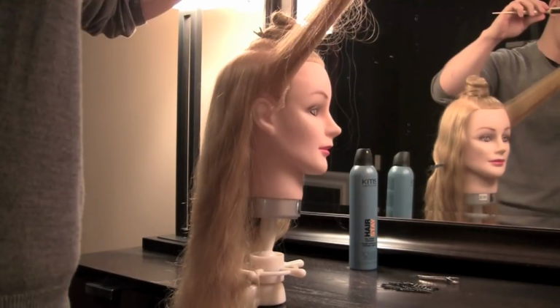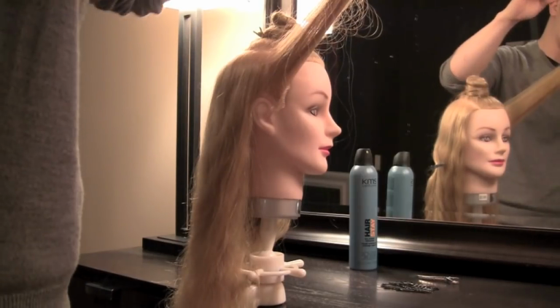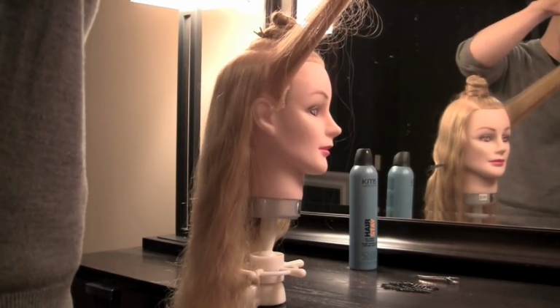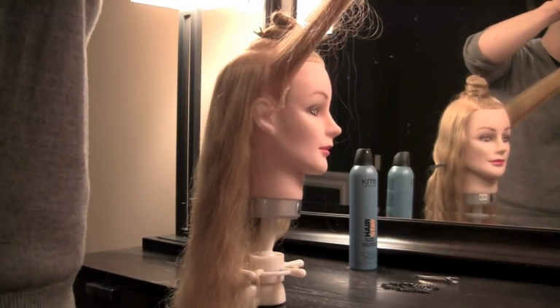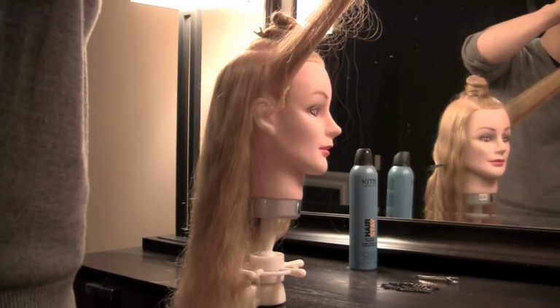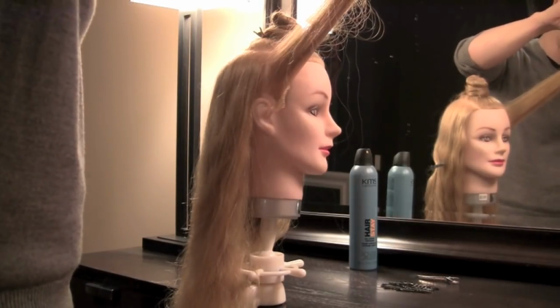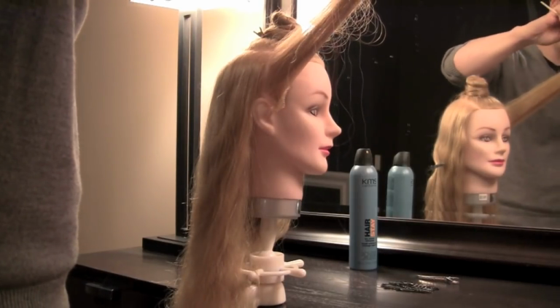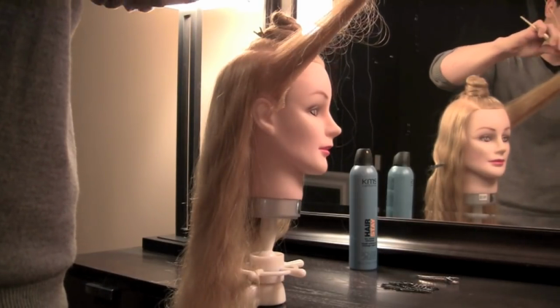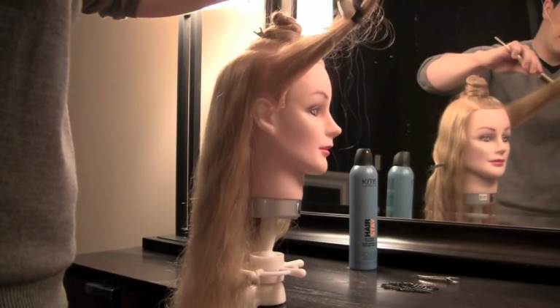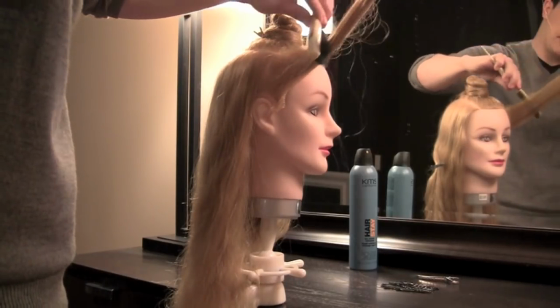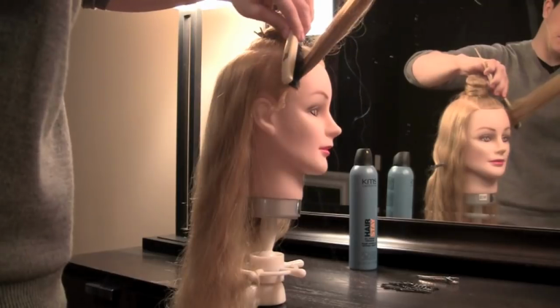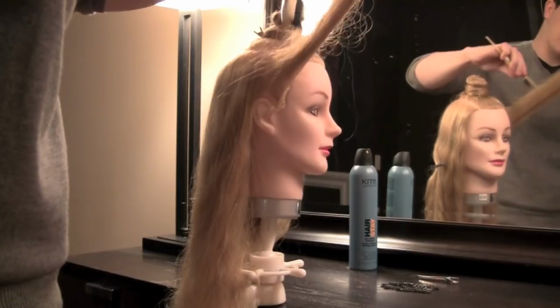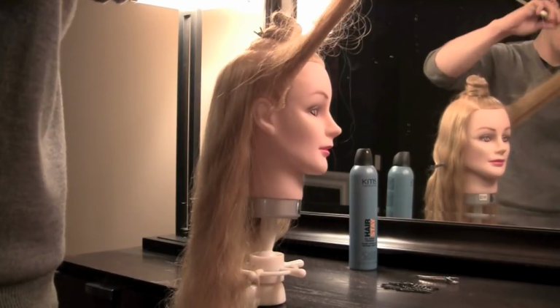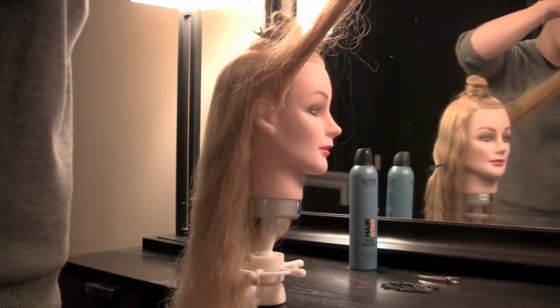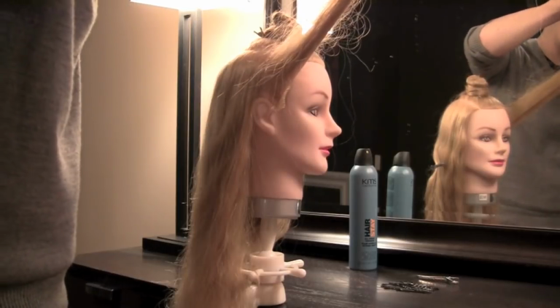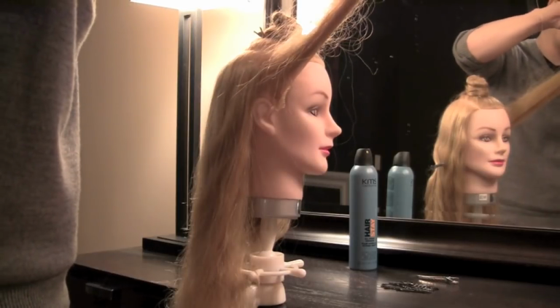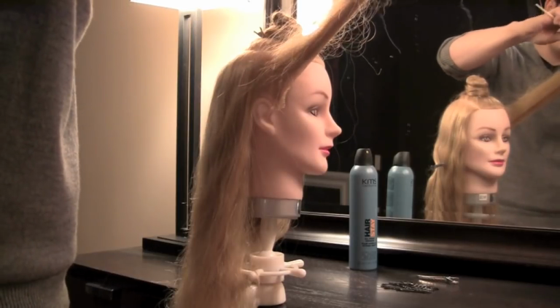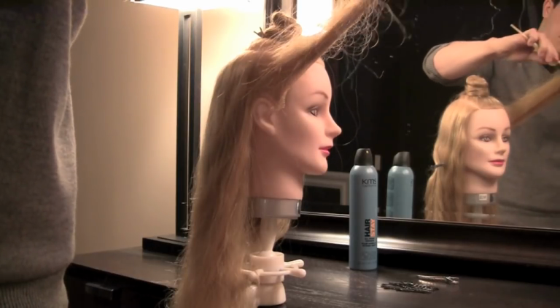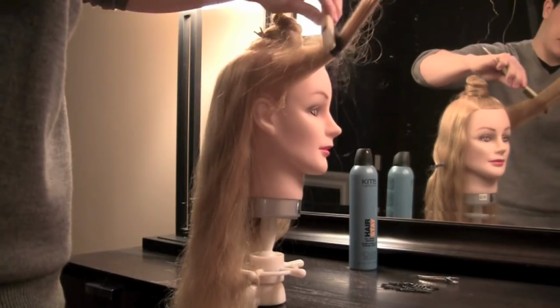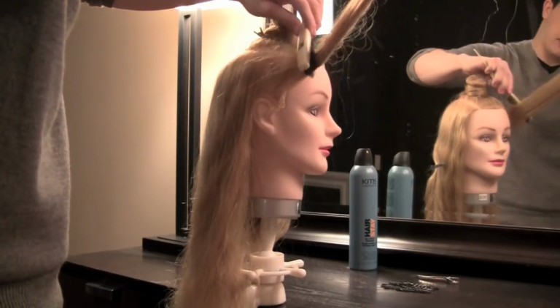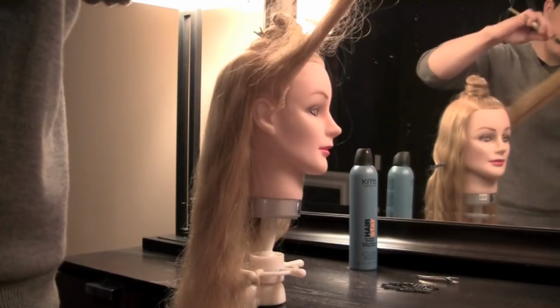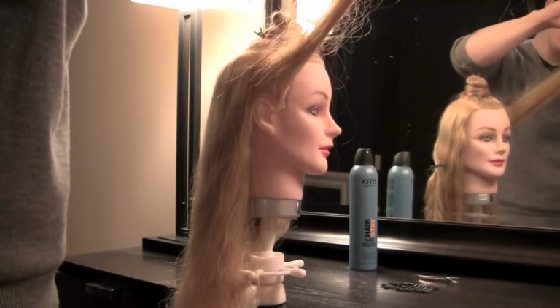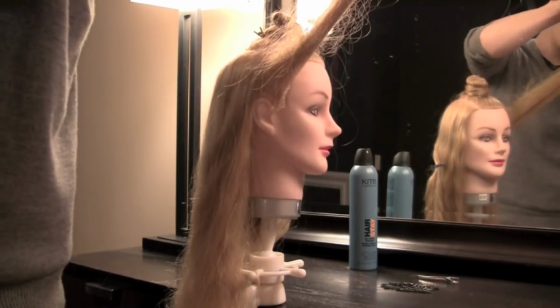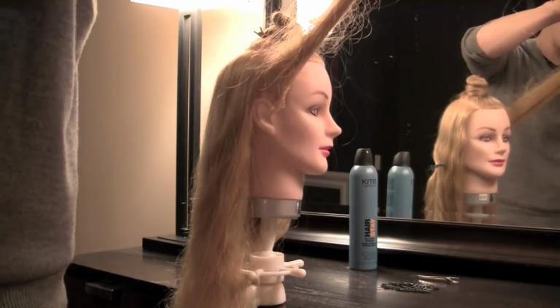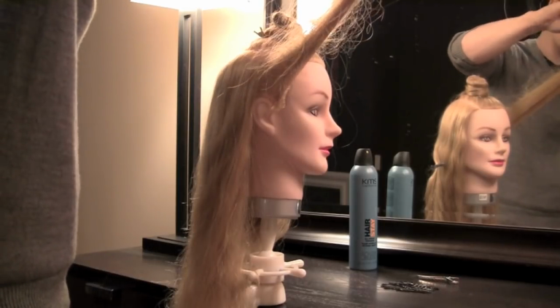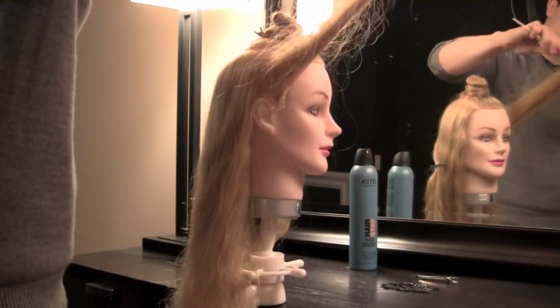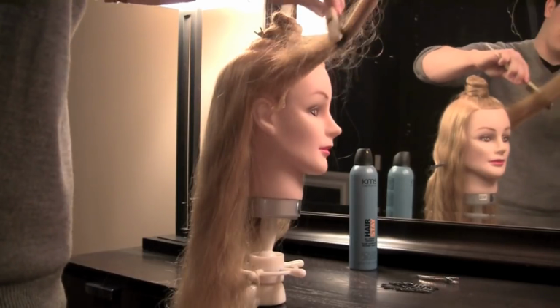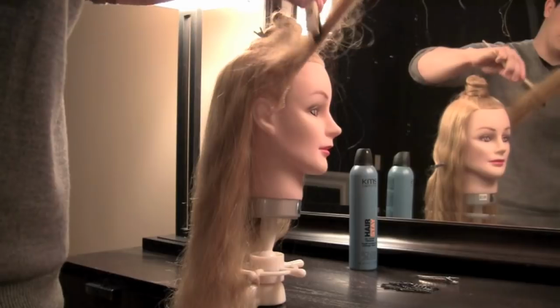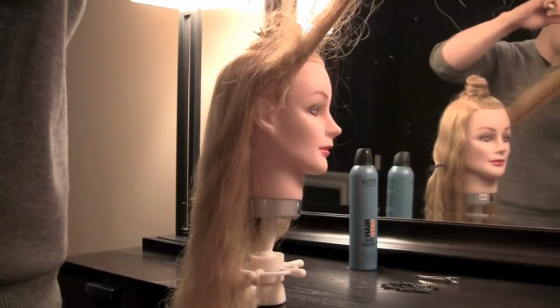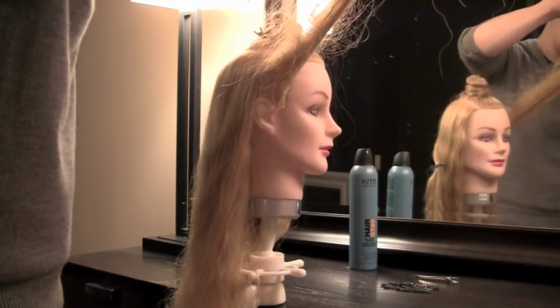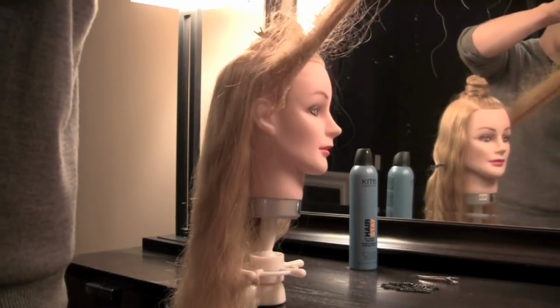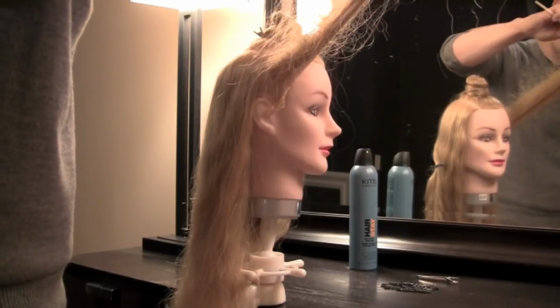I'm just gently letting my teasing brush bring hairs down and push it to create a really nice buildable foundation.